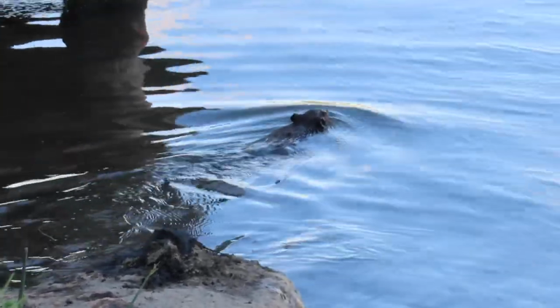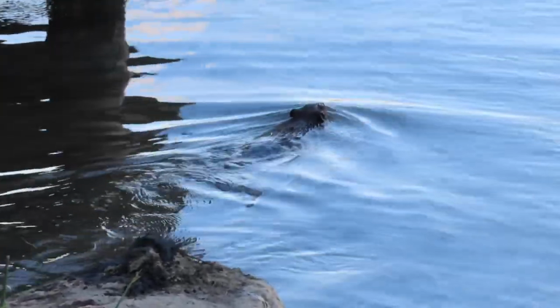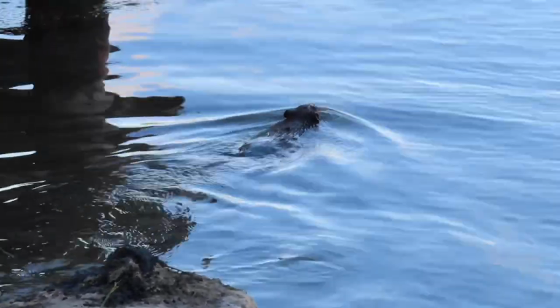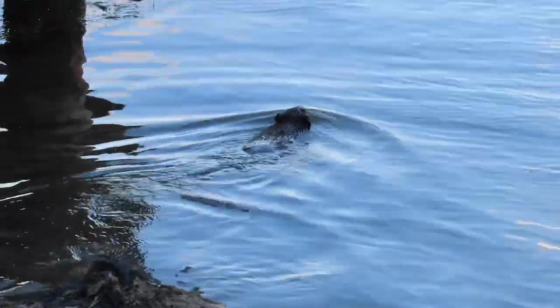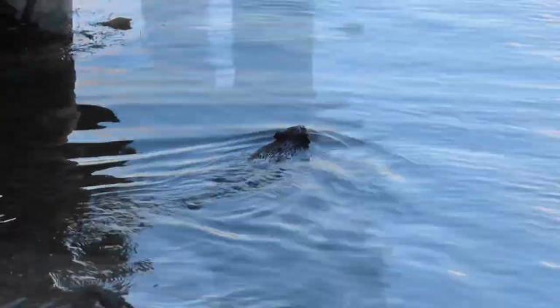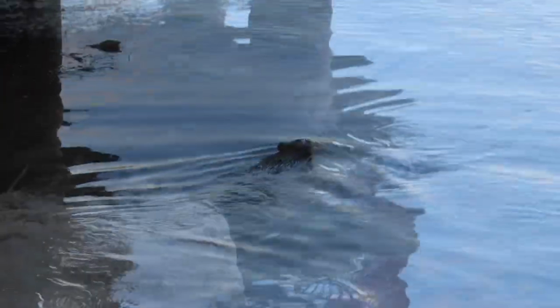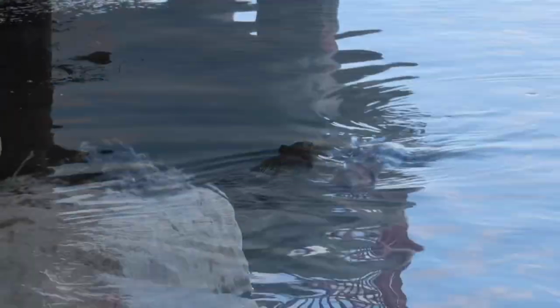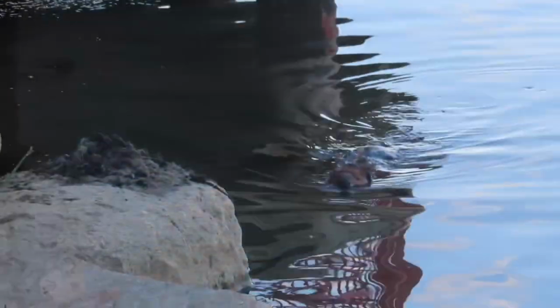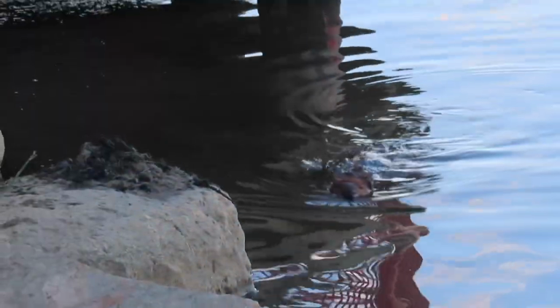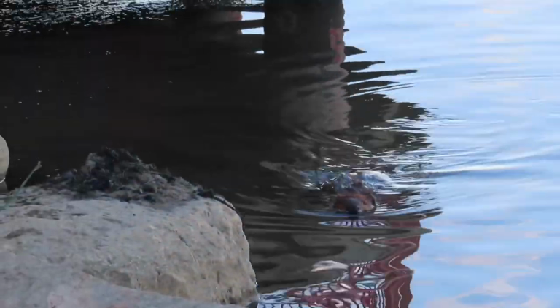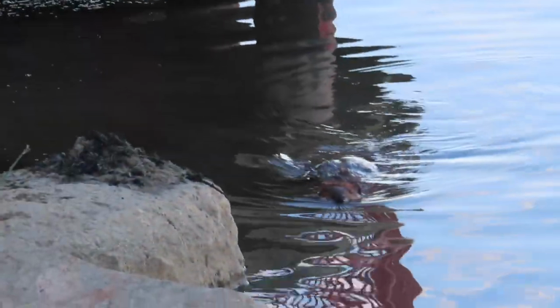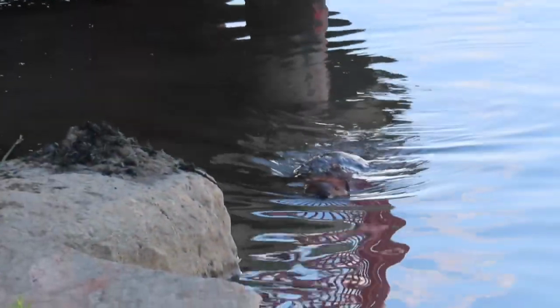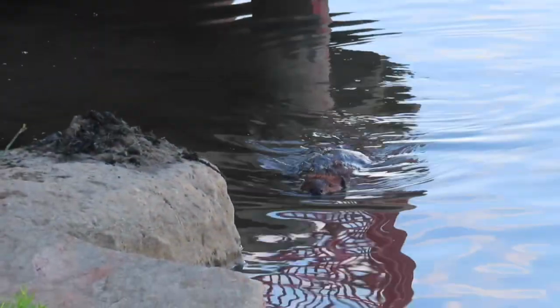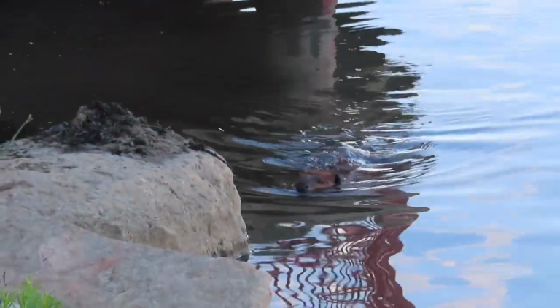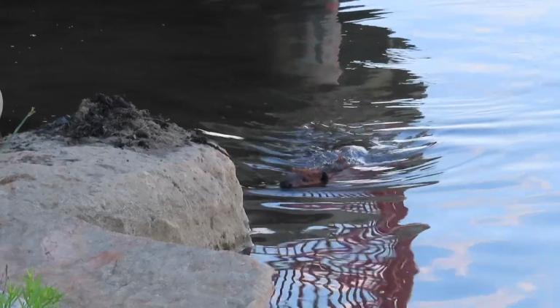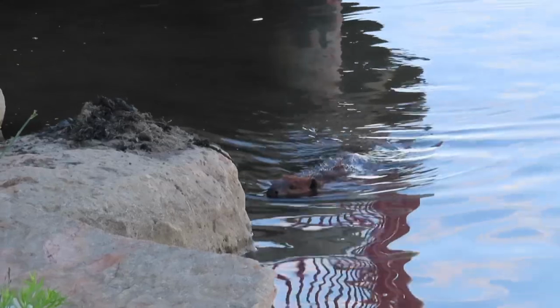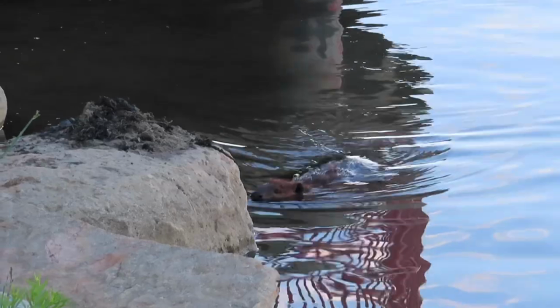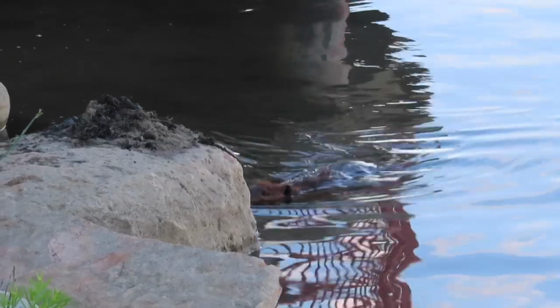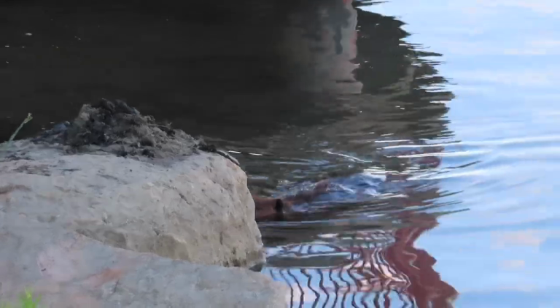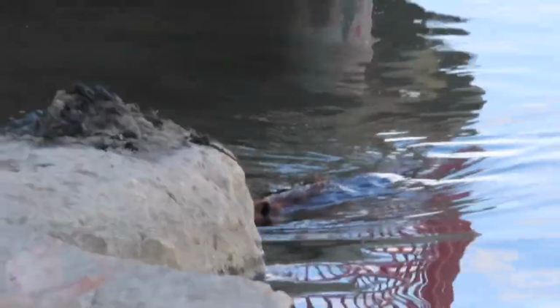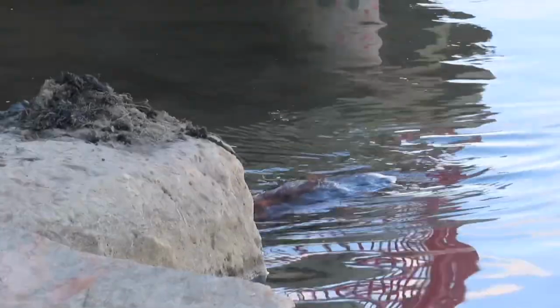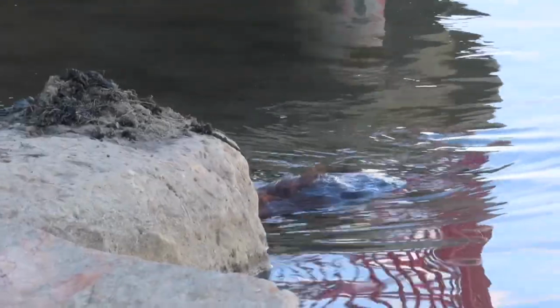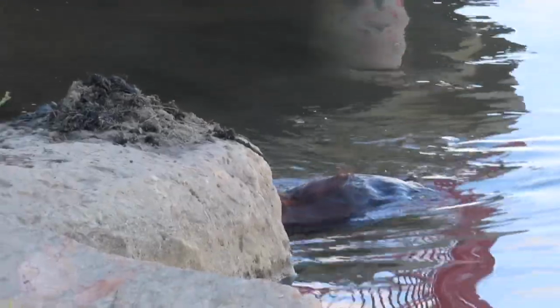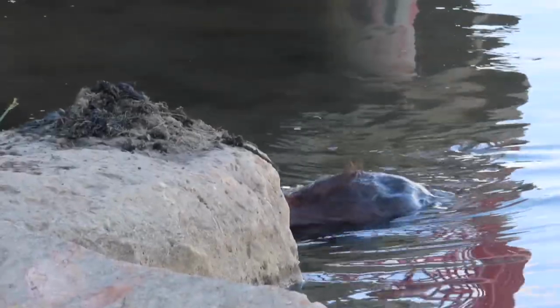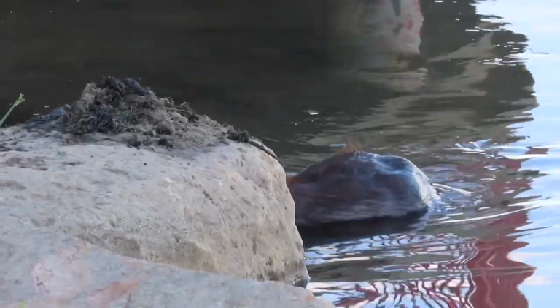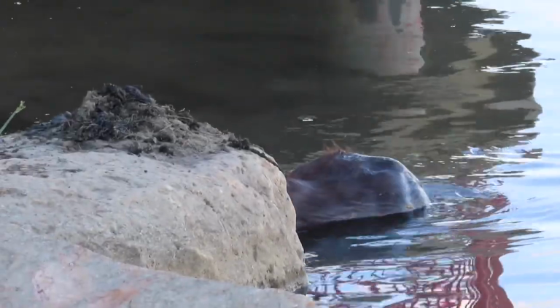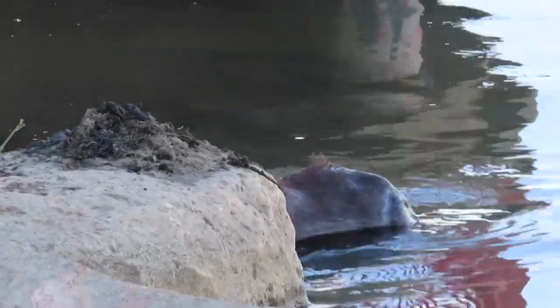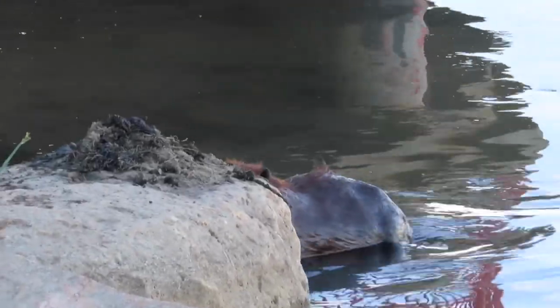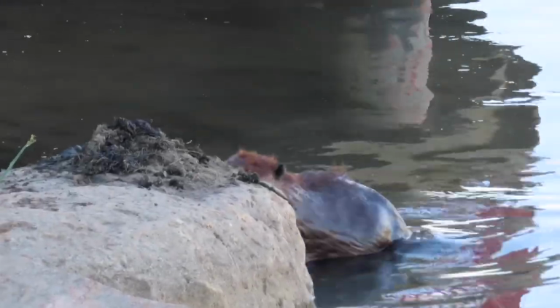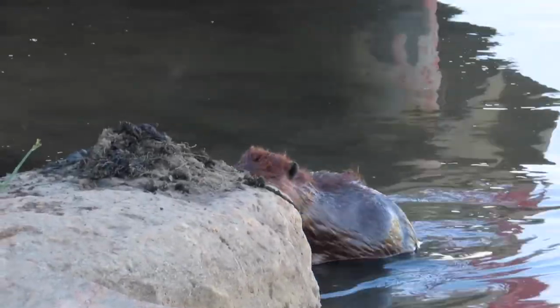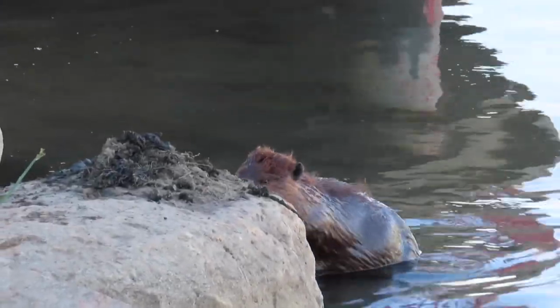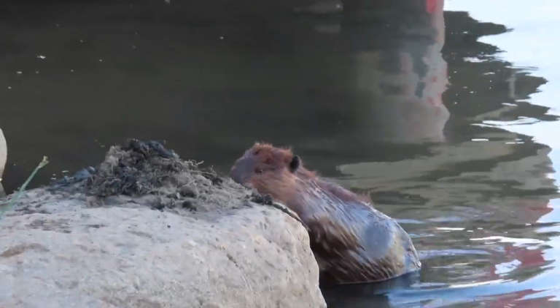A few minutes after that, another beaver came along. This beaver is female — you can see her nipples as she gets ready to get off the rock.